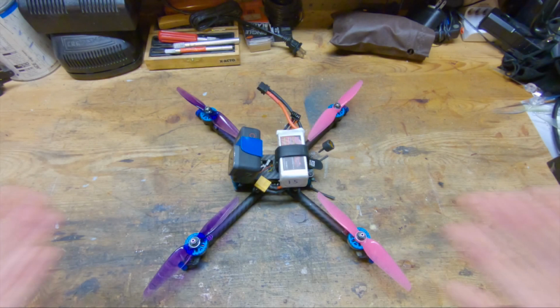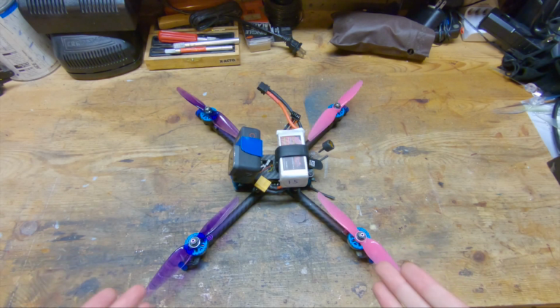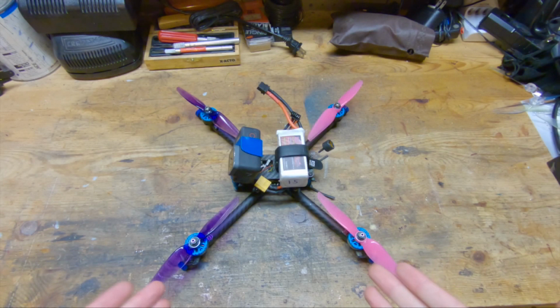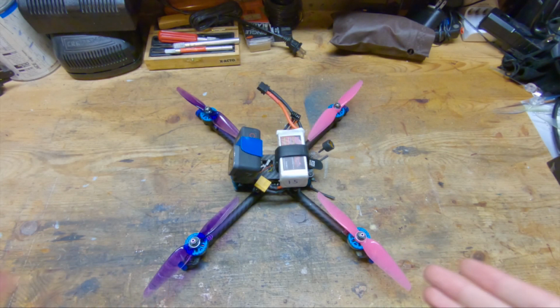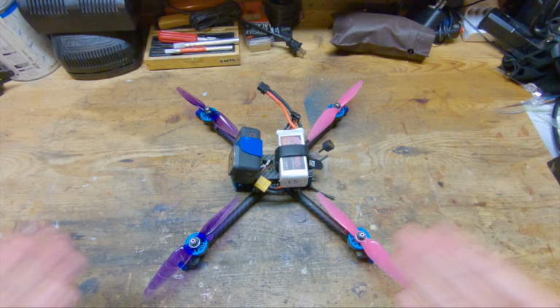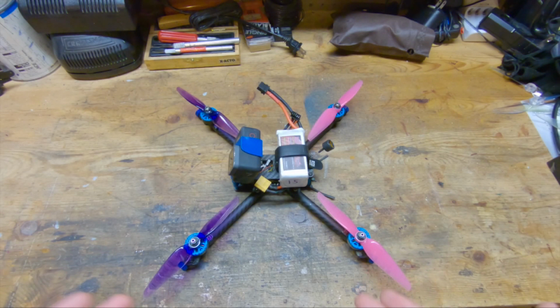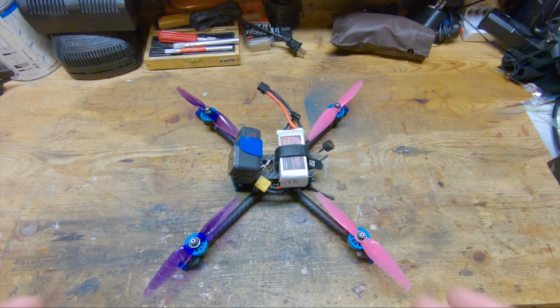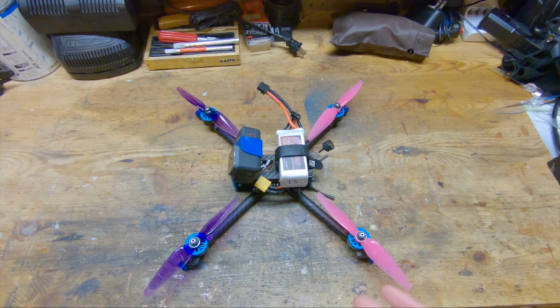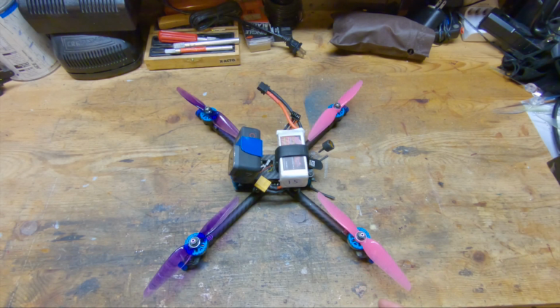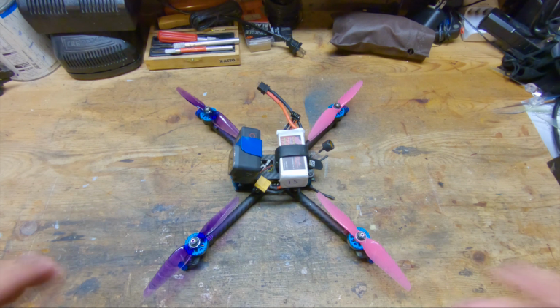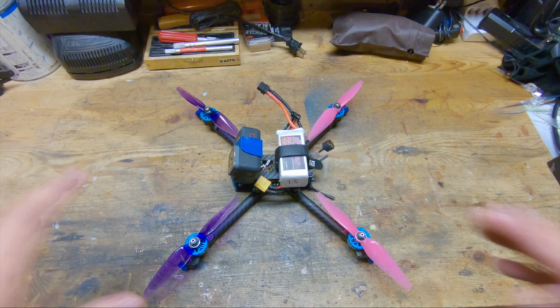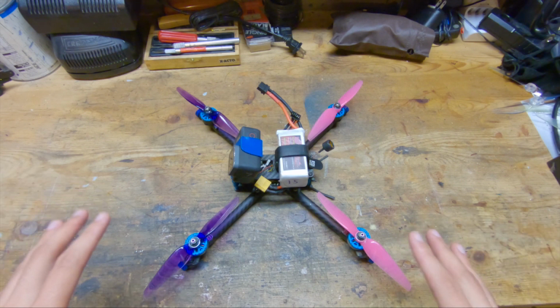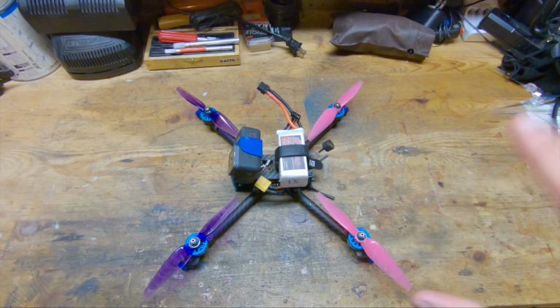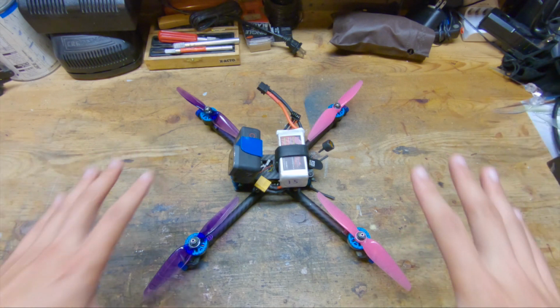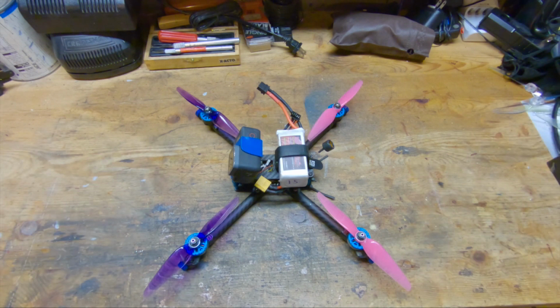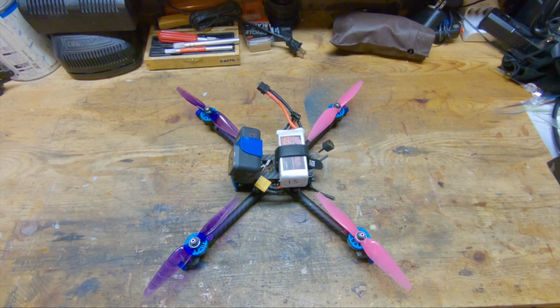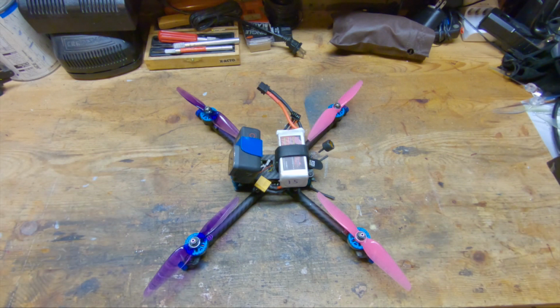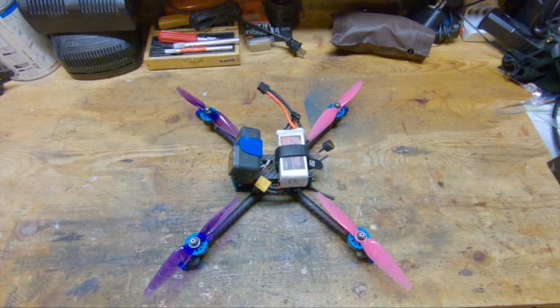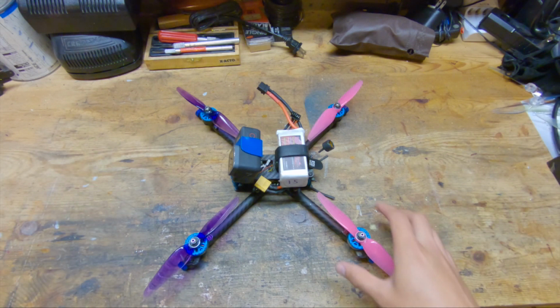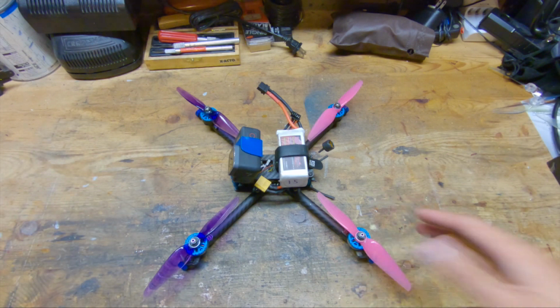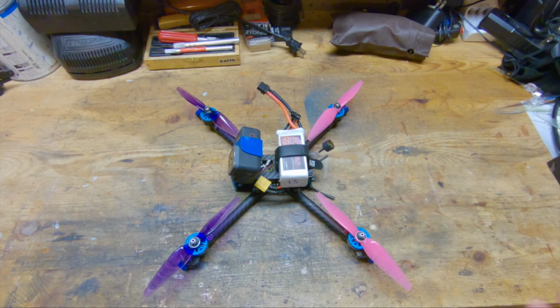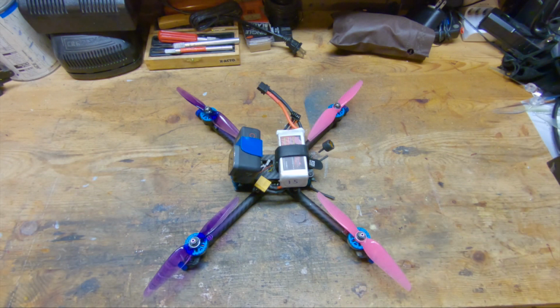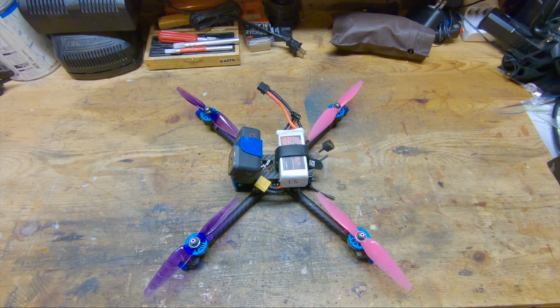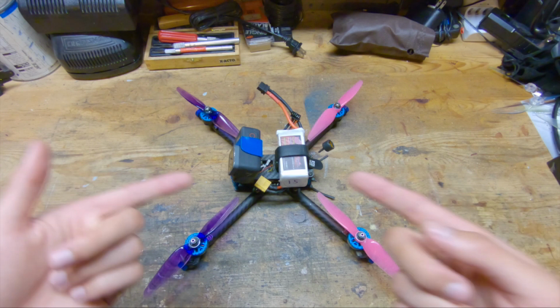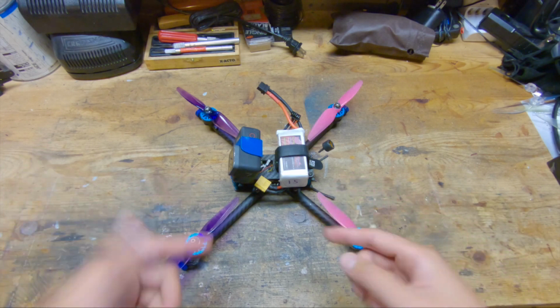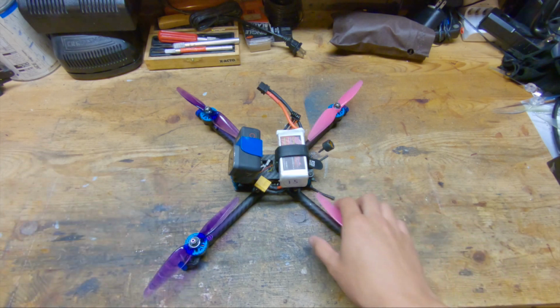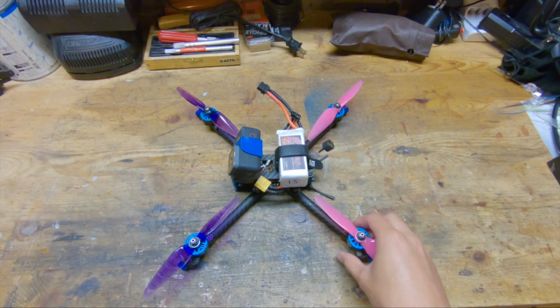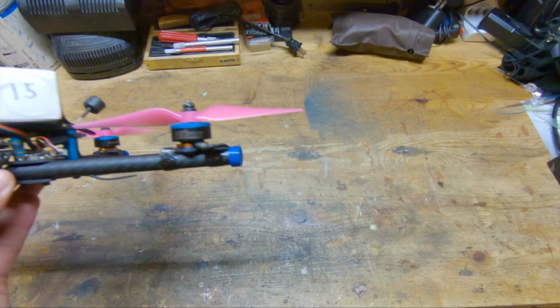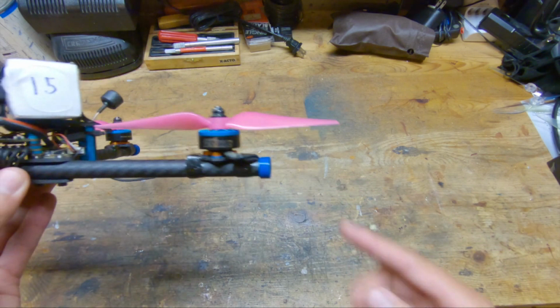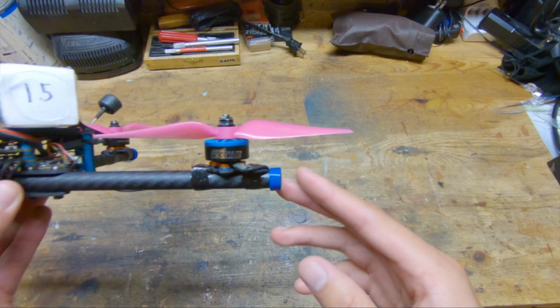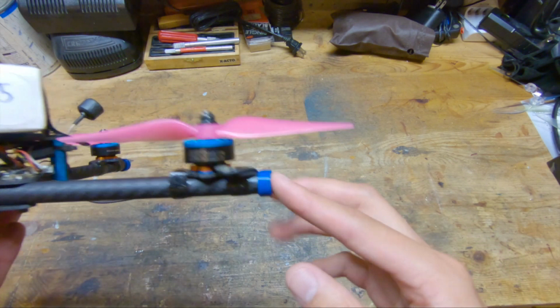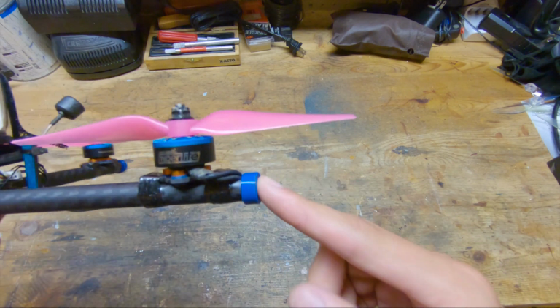I hope that you guys enjoyed that time lapse. Now let's go ahead and talk about the electronics and other components that I'm running on this frame. I'm going to start from the outside and work my way in. First up are the arm bumpers.